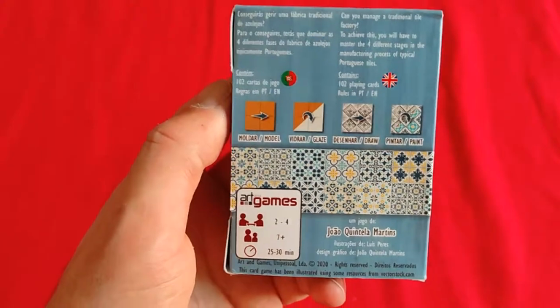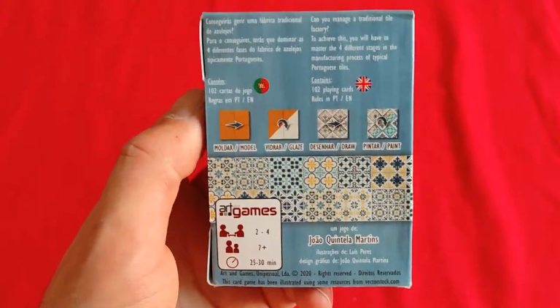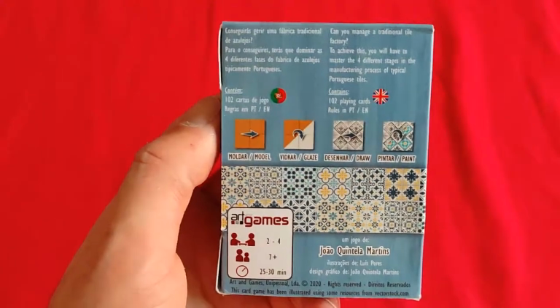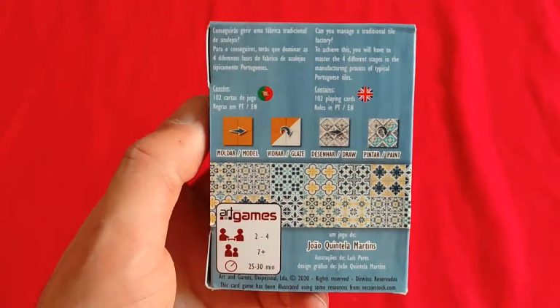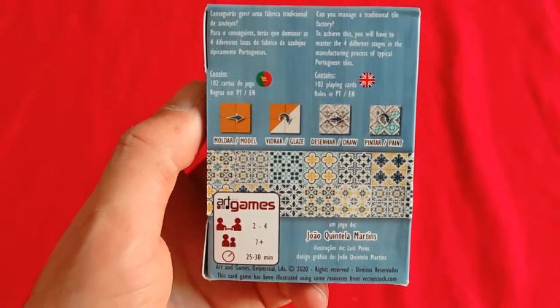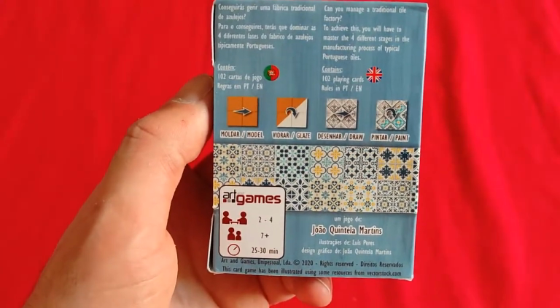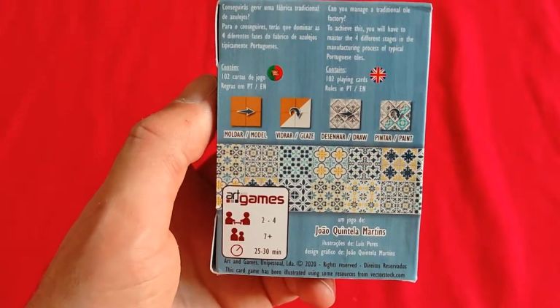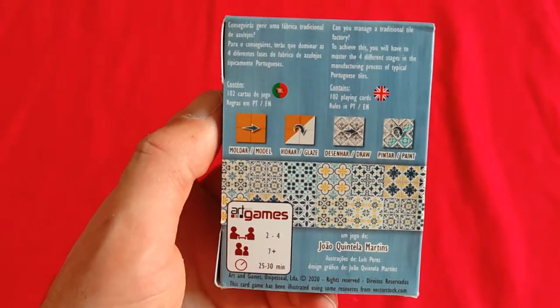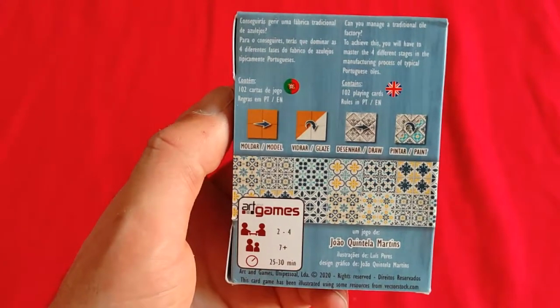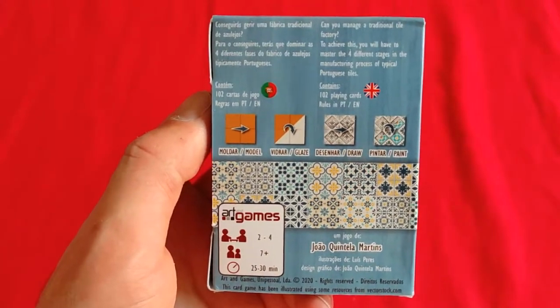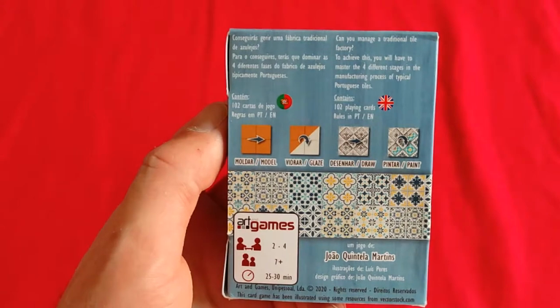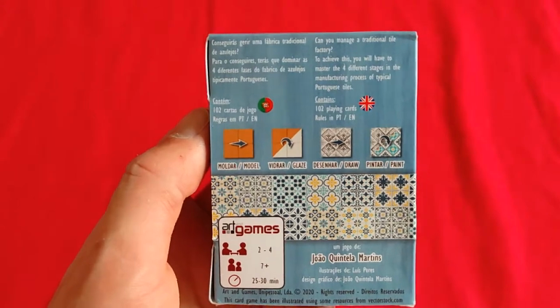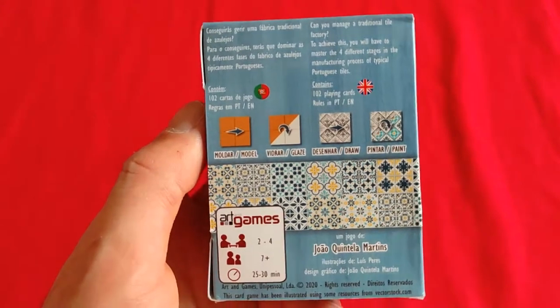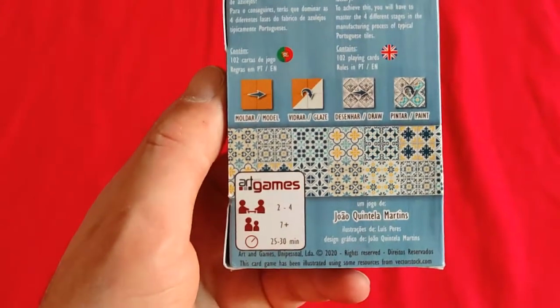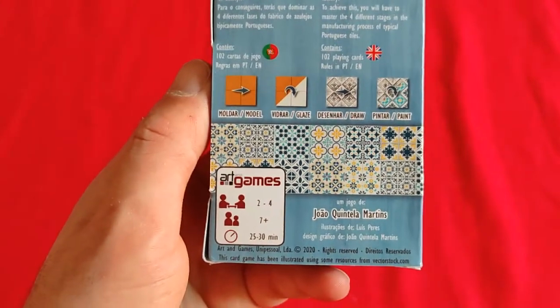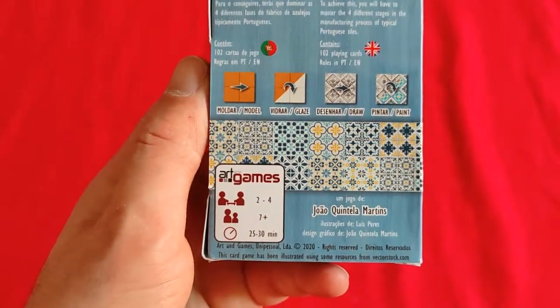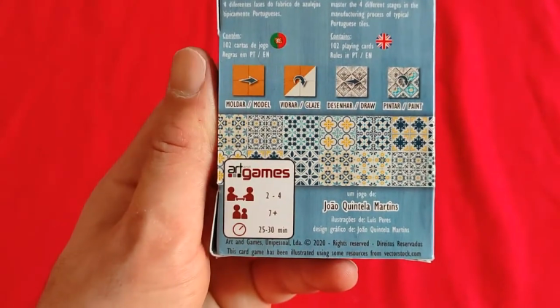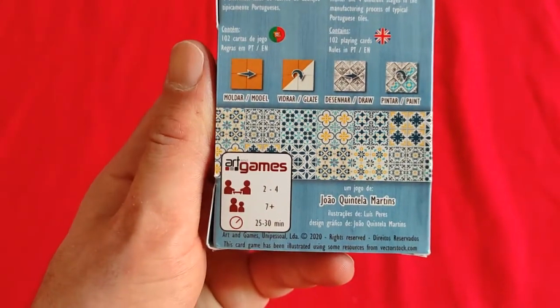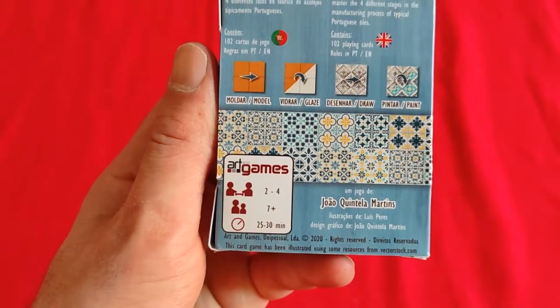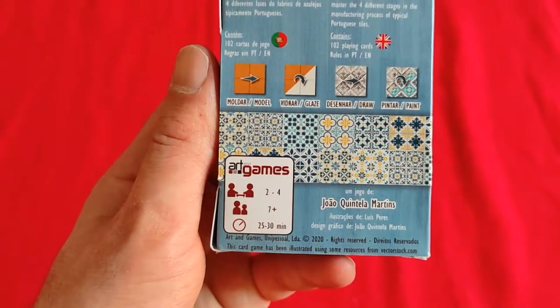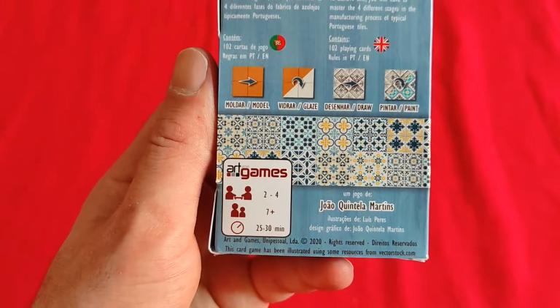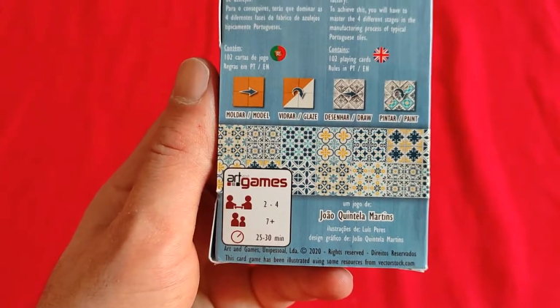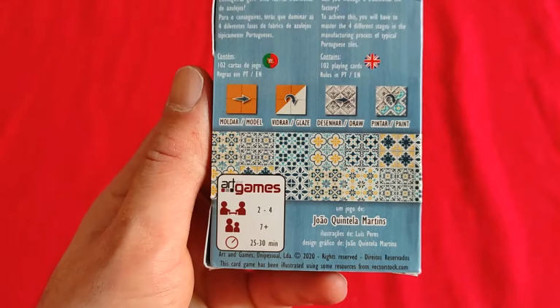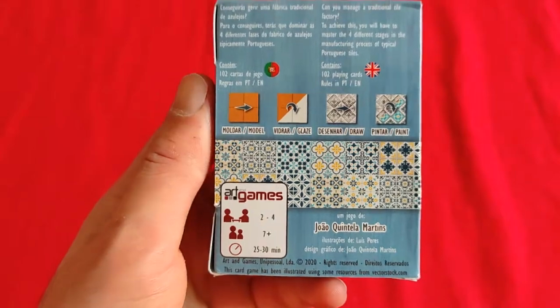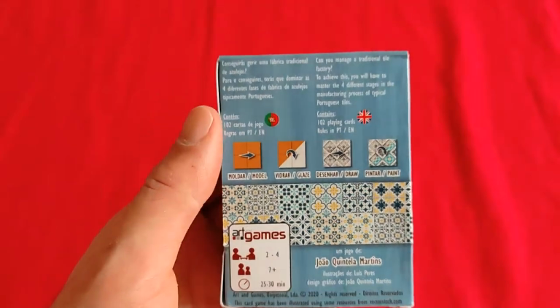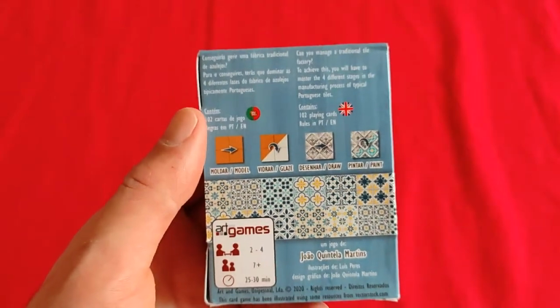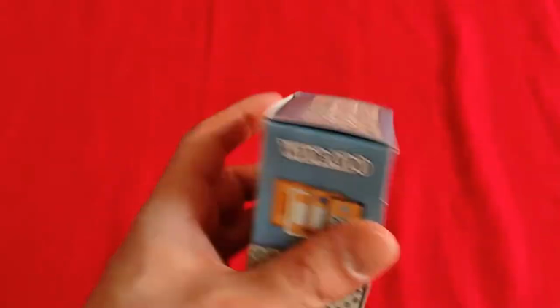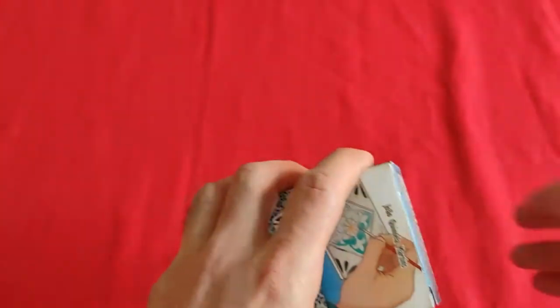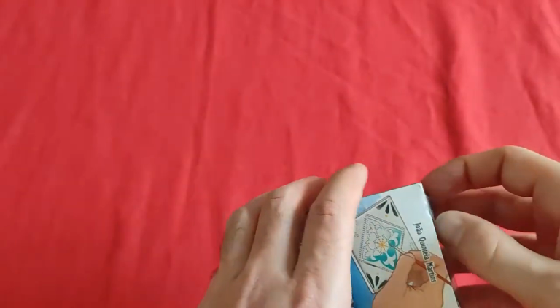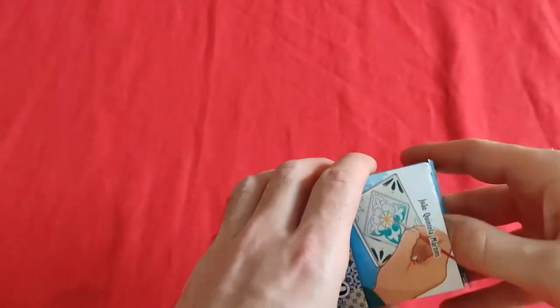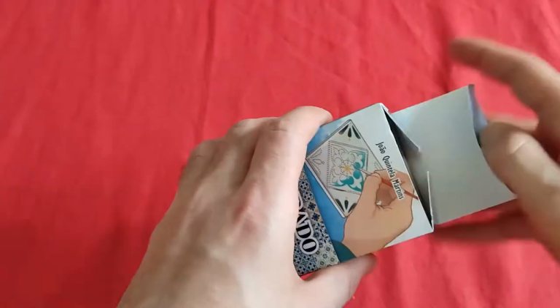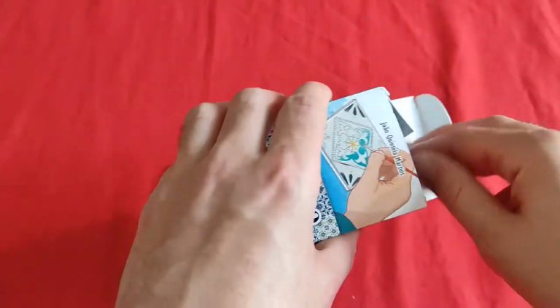There's a very famous game out there now, Azul, that also uses a kind of similar theme. This game is for 2 to 4 players, ages 7 and up, and plays in 25 to 30 minutes. Let's see what is inside.